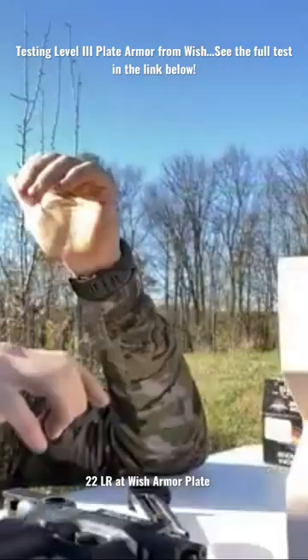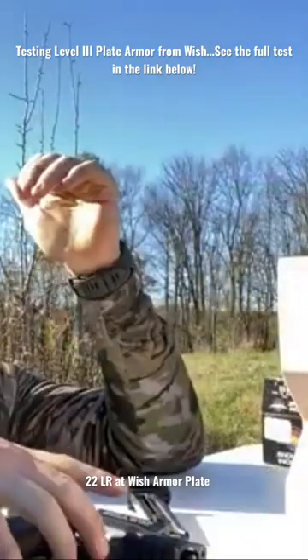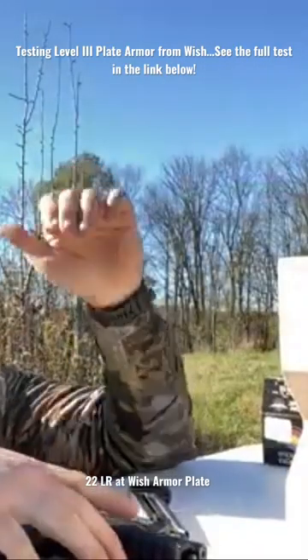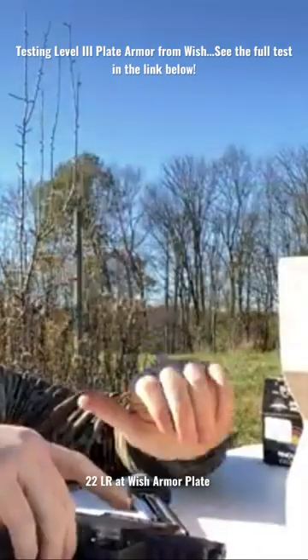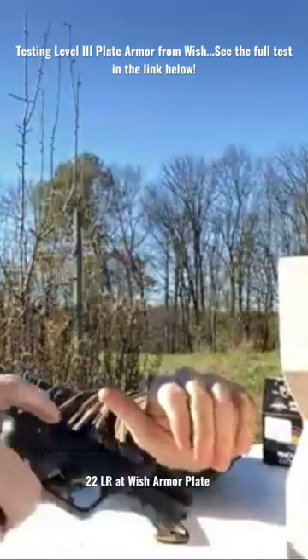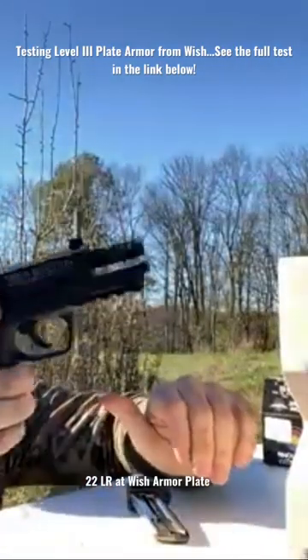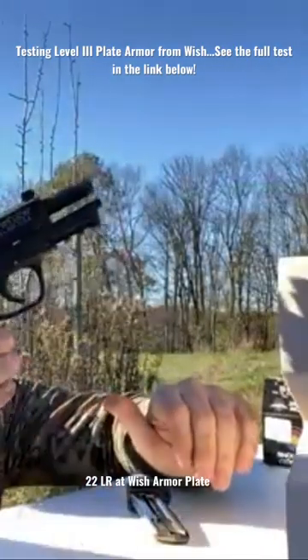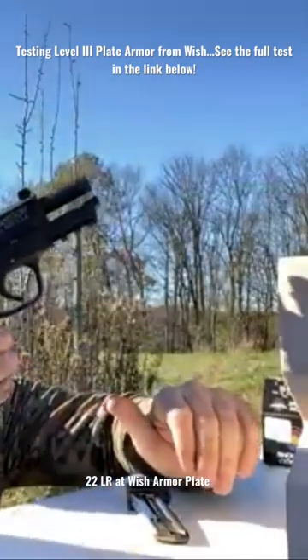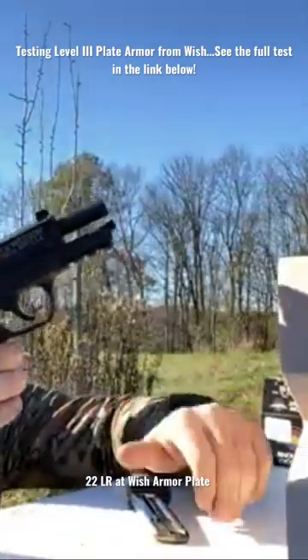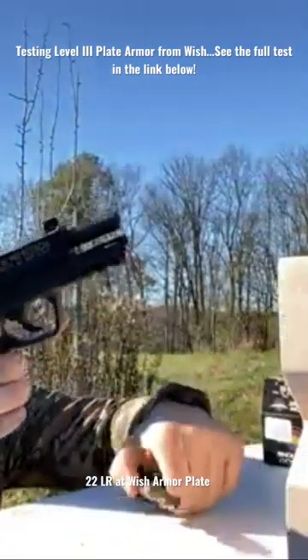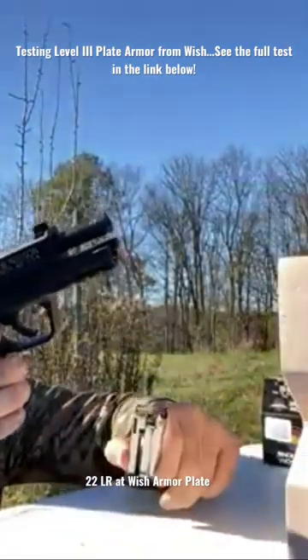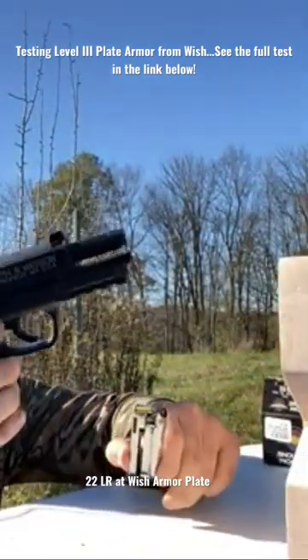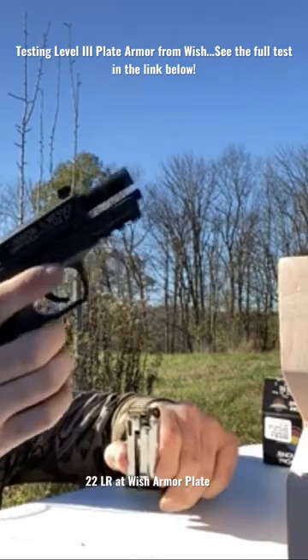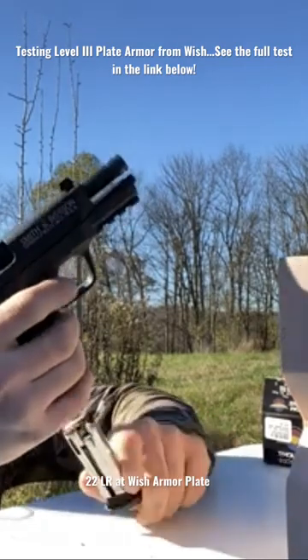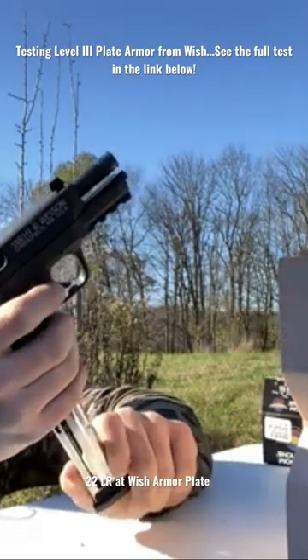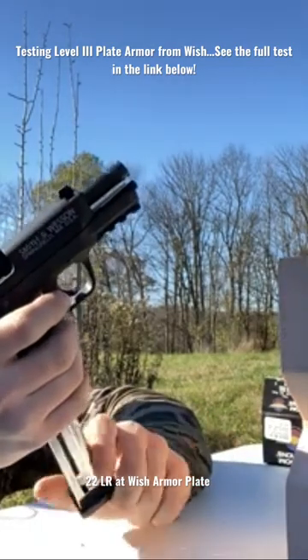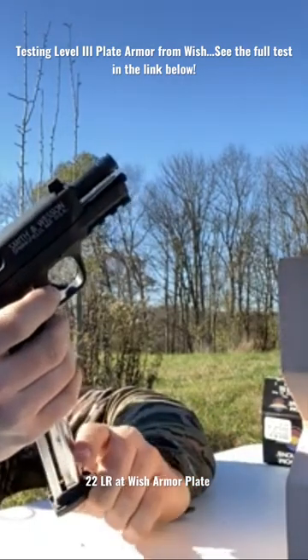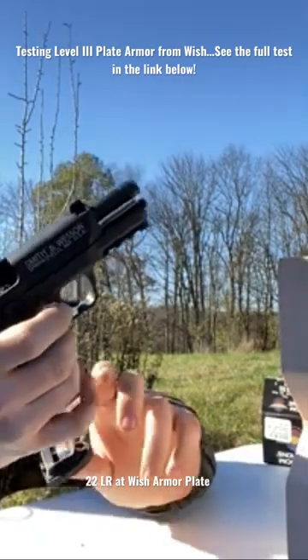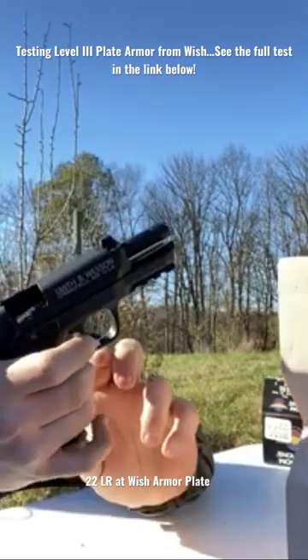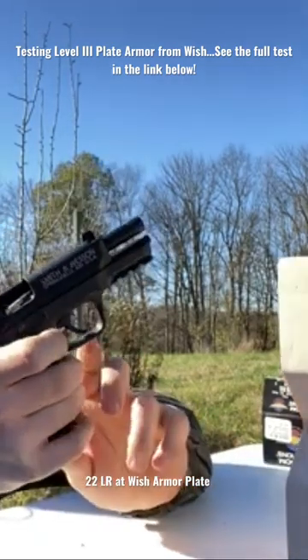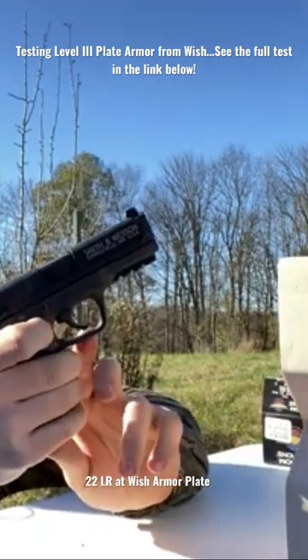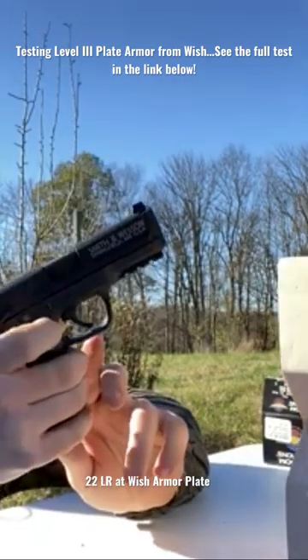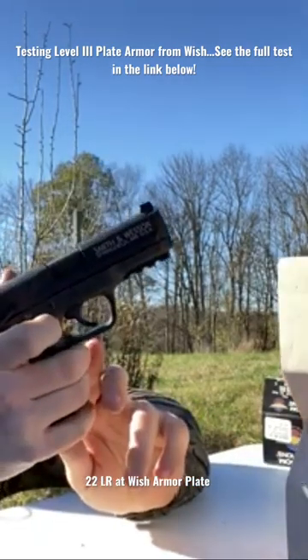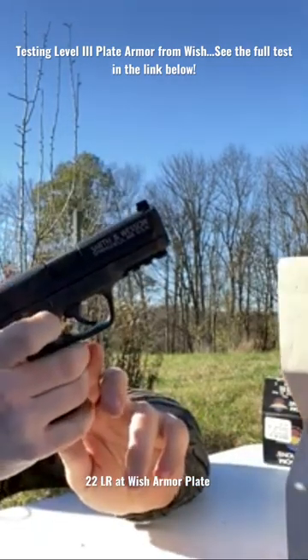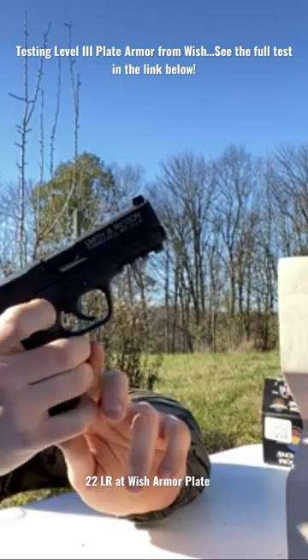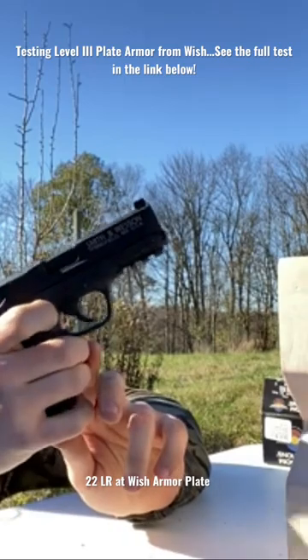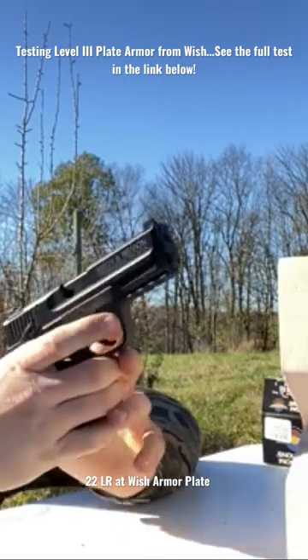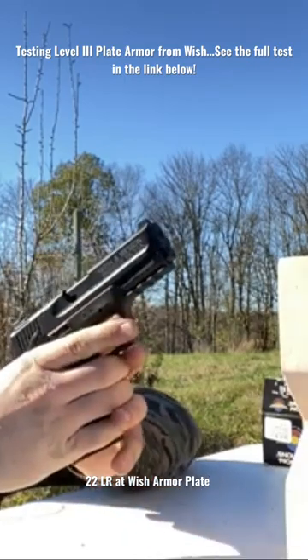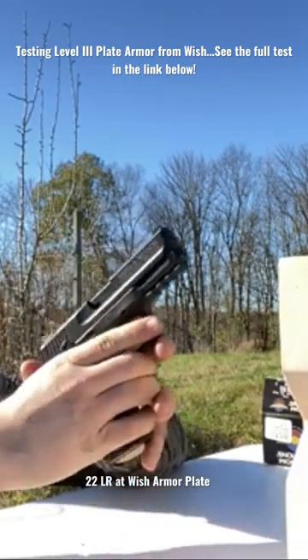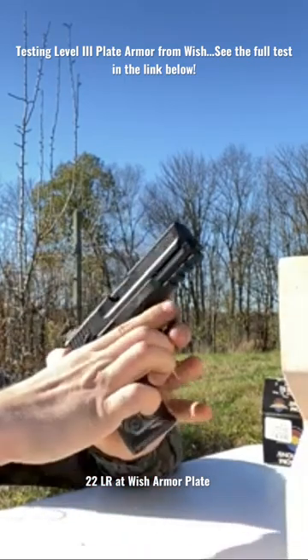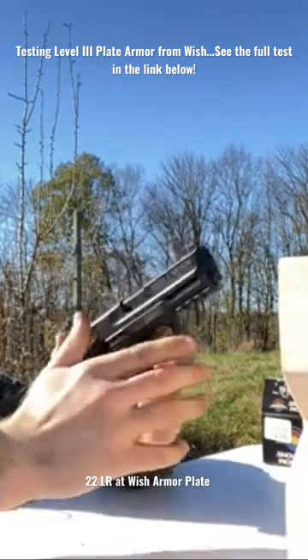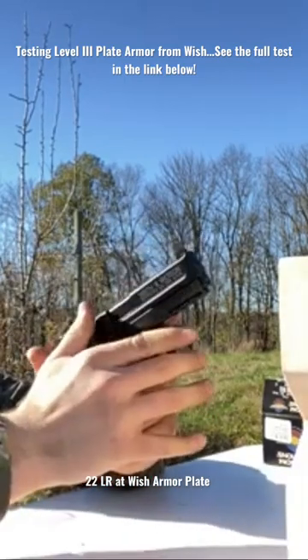Joey's going to fire the first round. This is a Smith & Wesson MMP chambered in 22 long rifle, and we're shooting standard velocity CCI Minimax. Fire when ready.